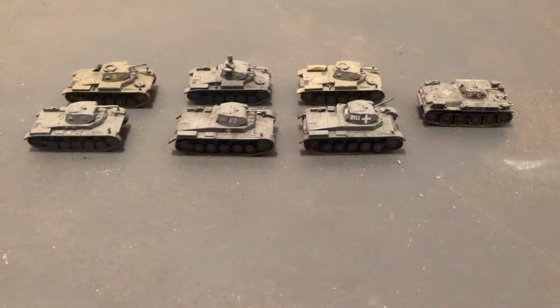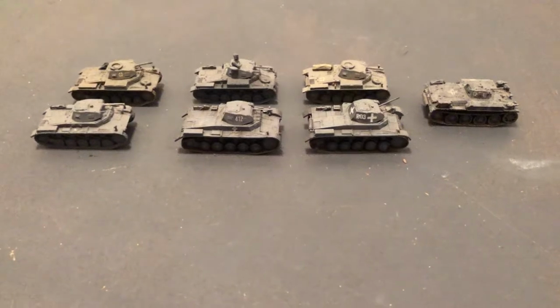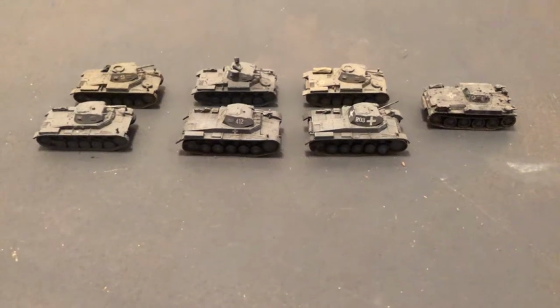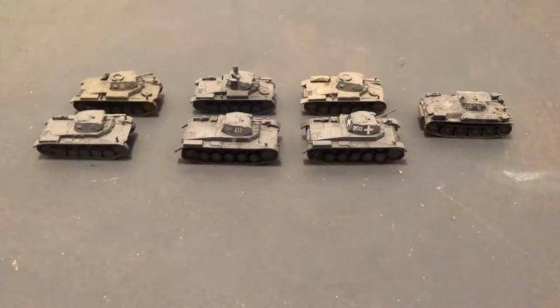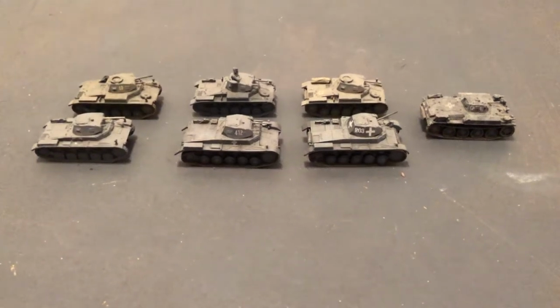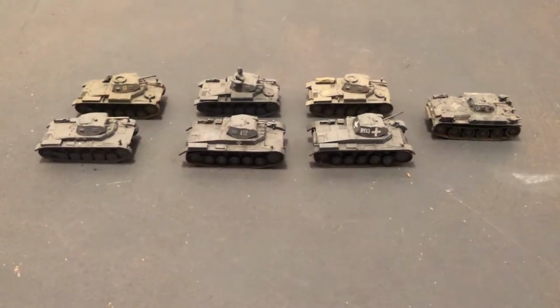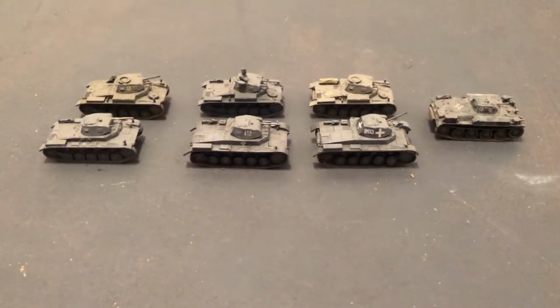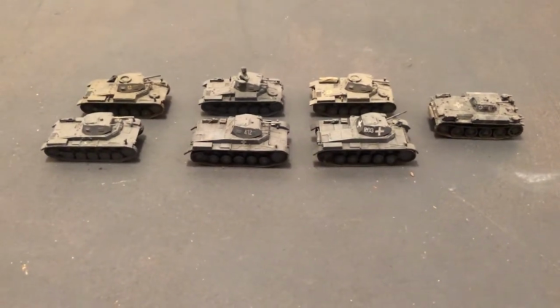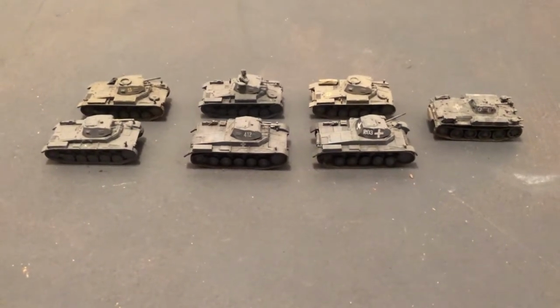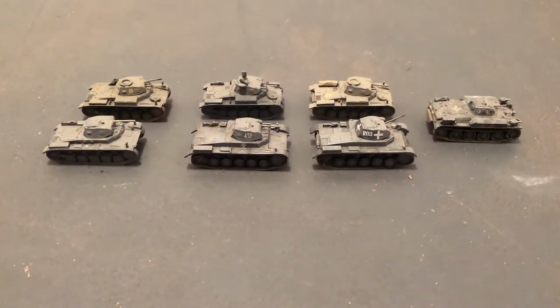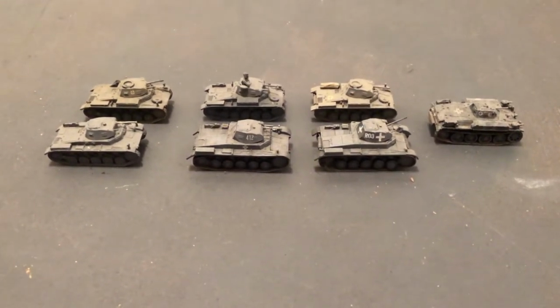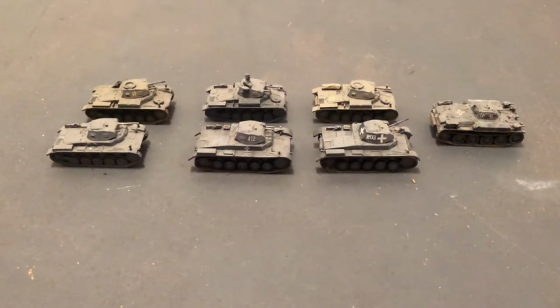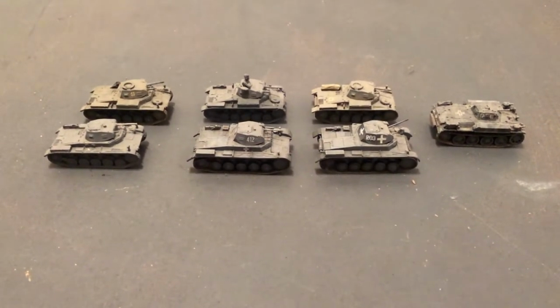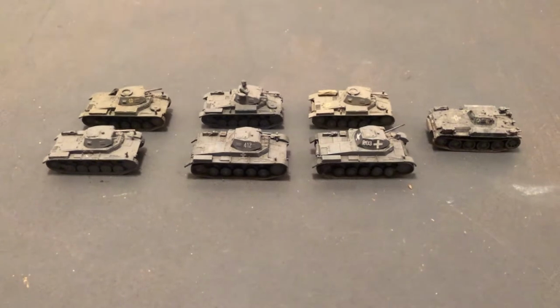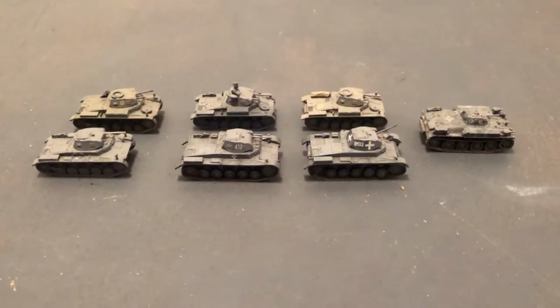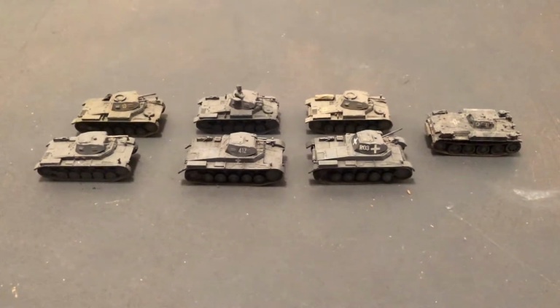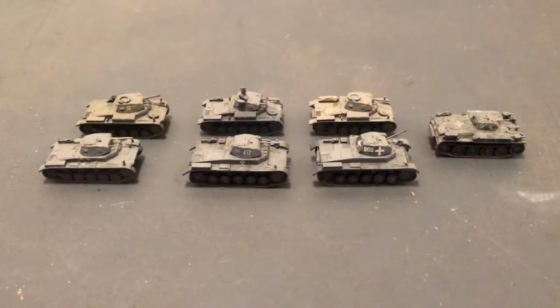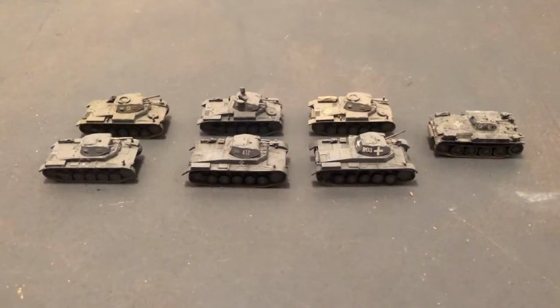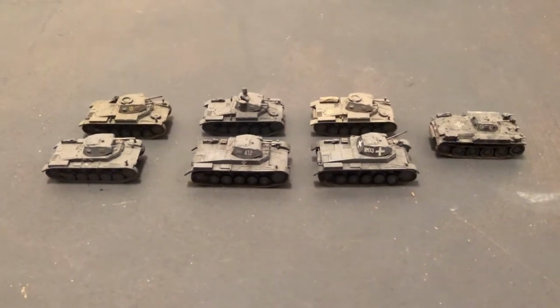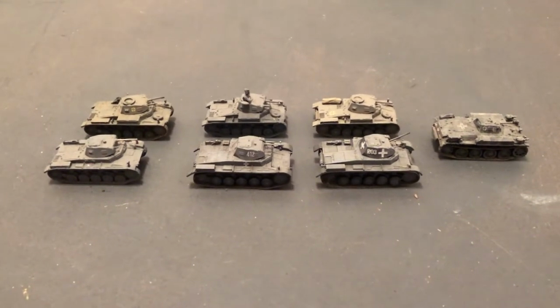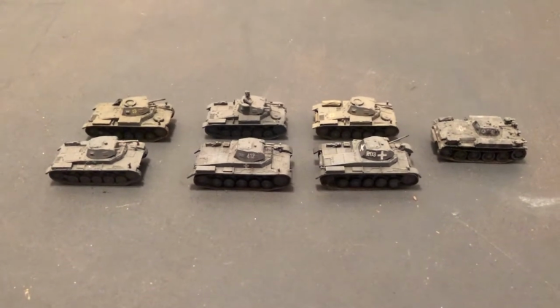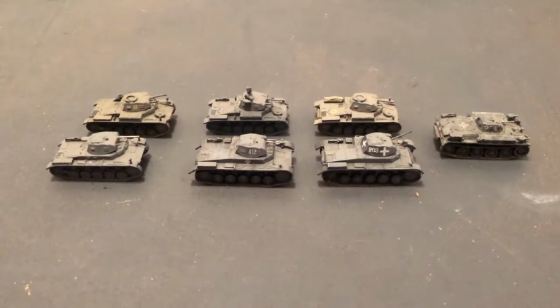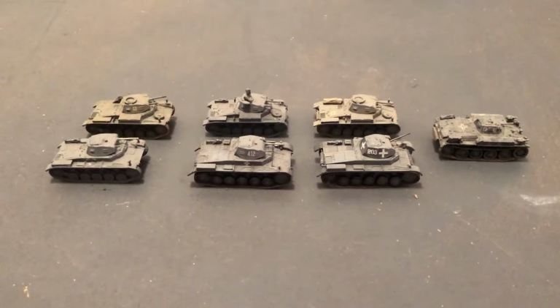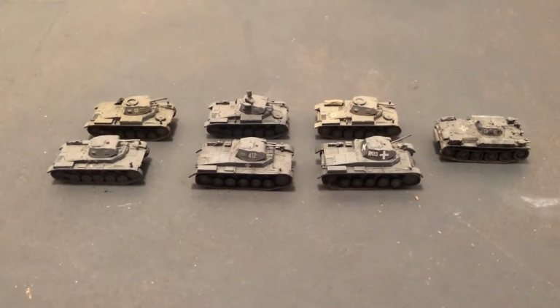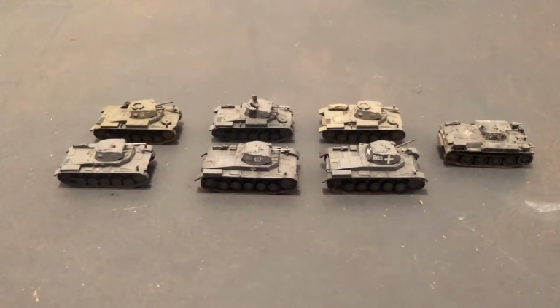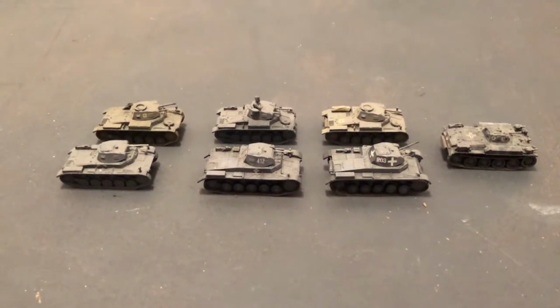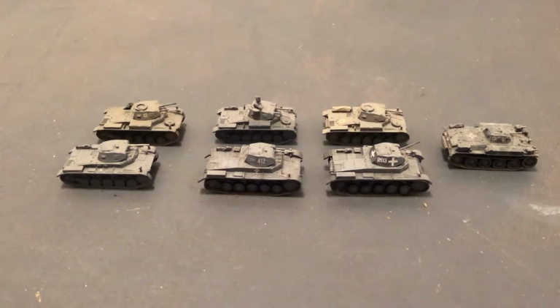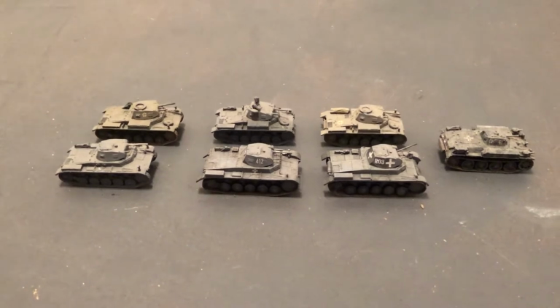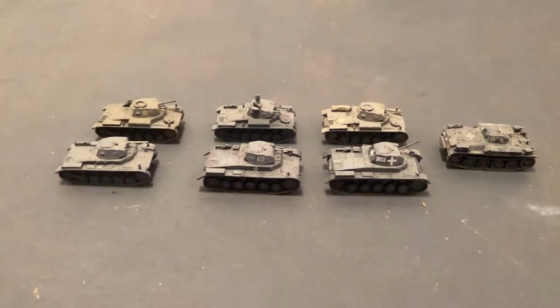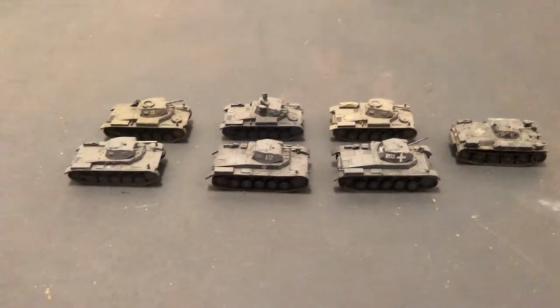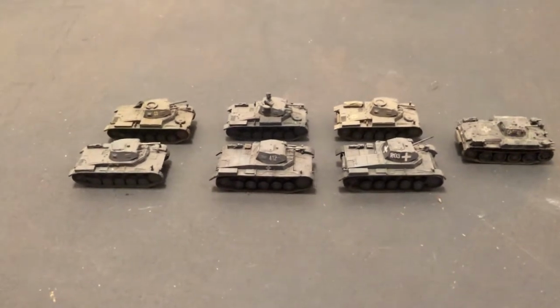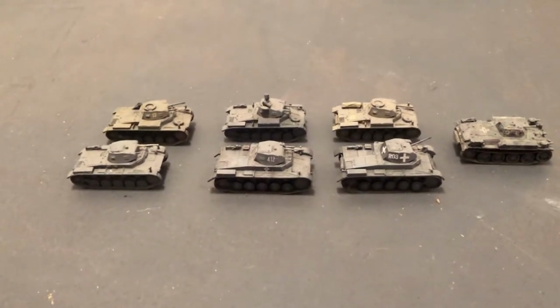Hello and welcome to more World War II 1/72 scale. Today we're looking at some of my Panzer Gray Early War PZ2 Panzer II in gray.